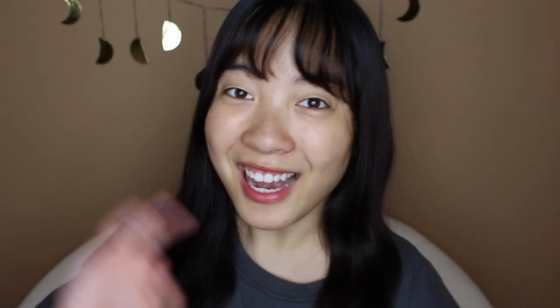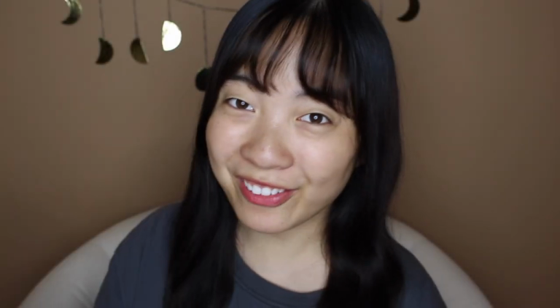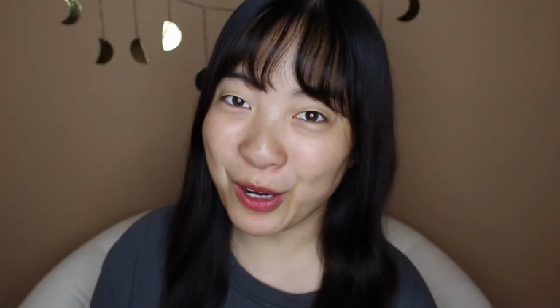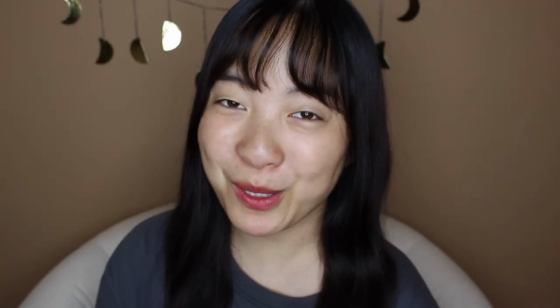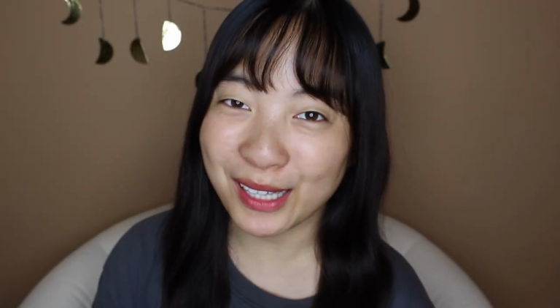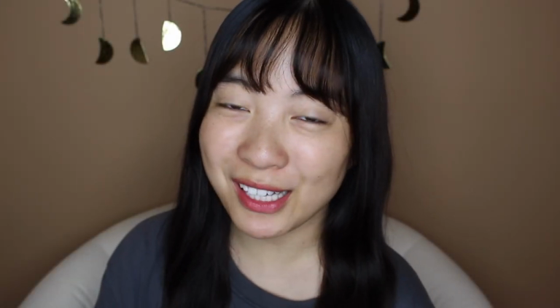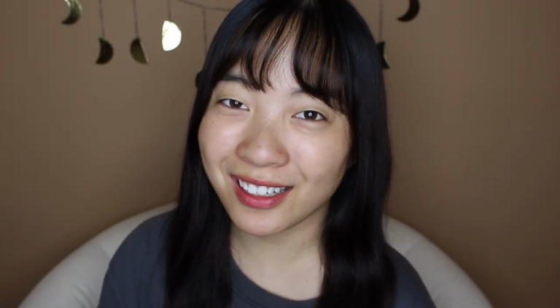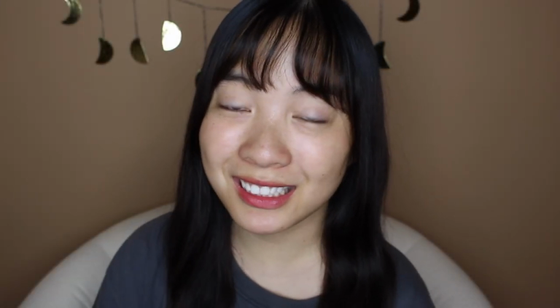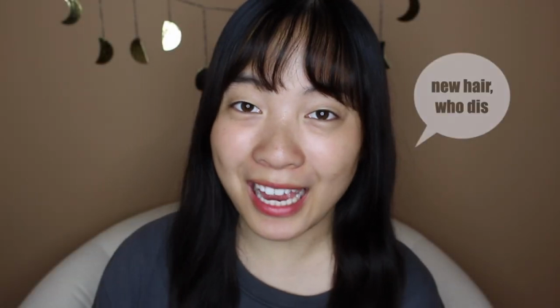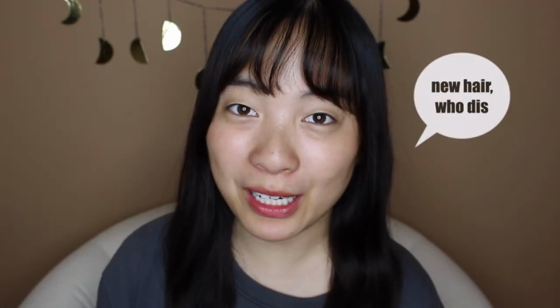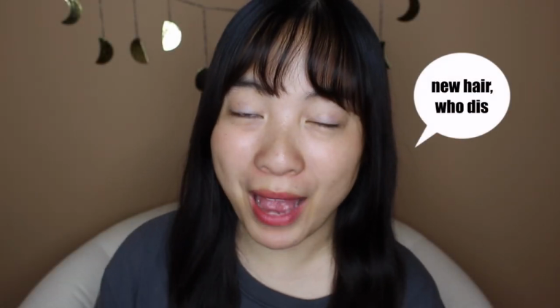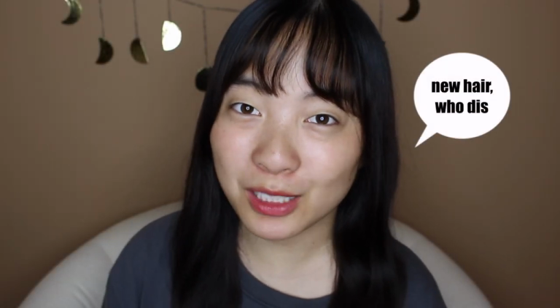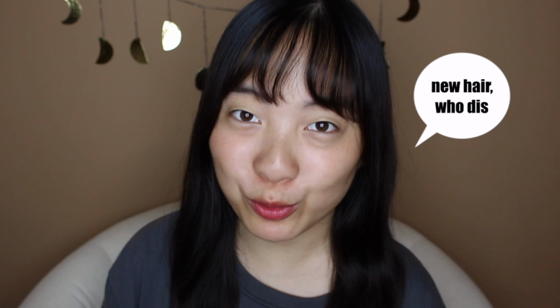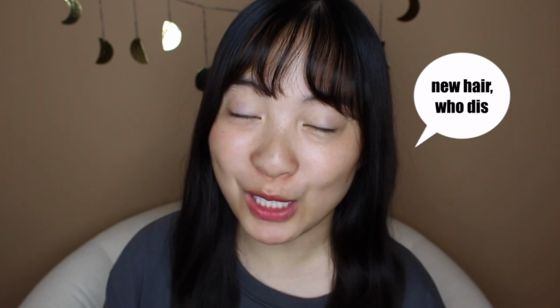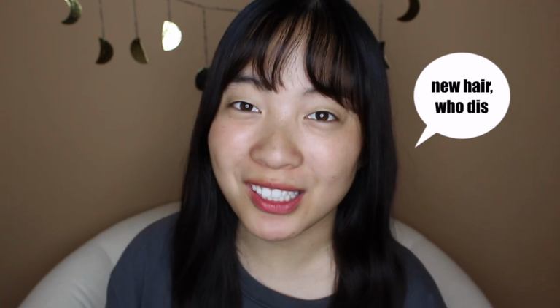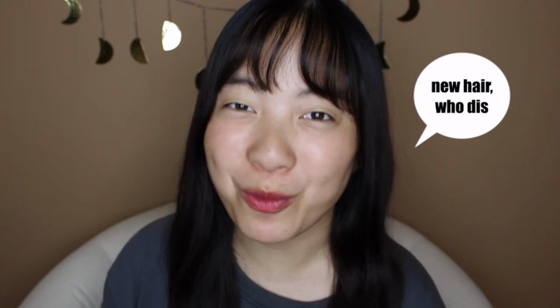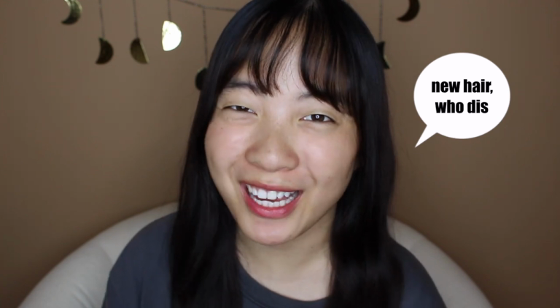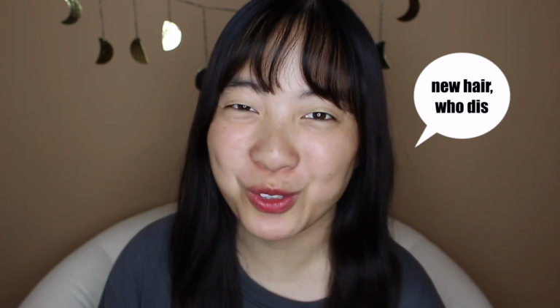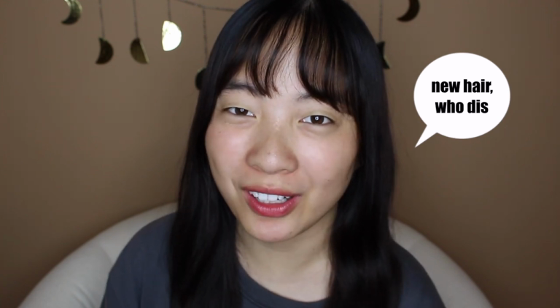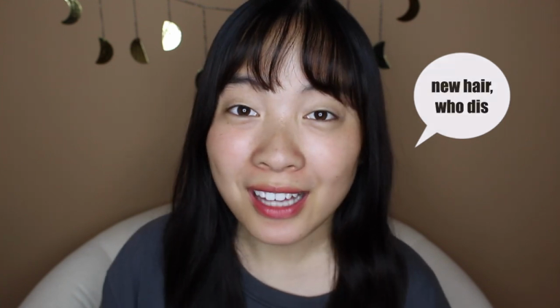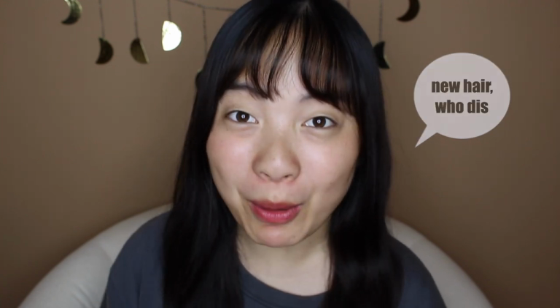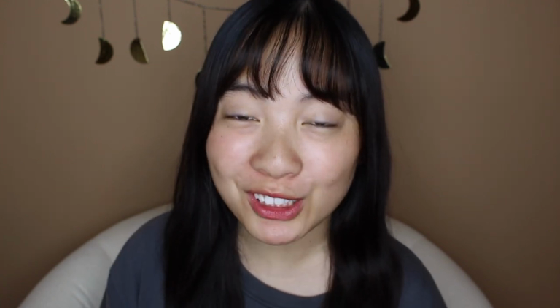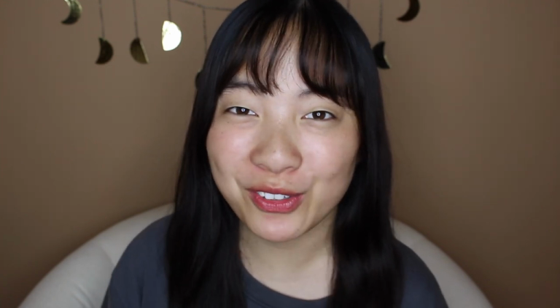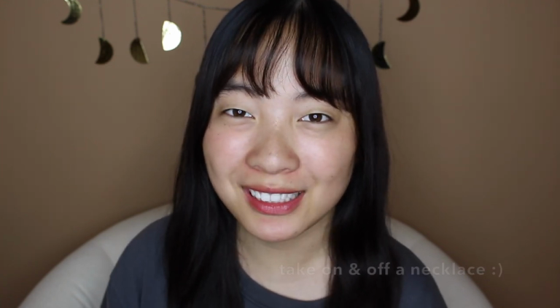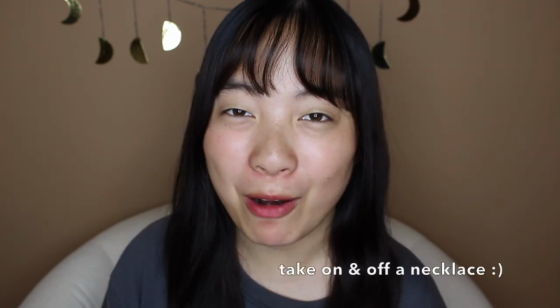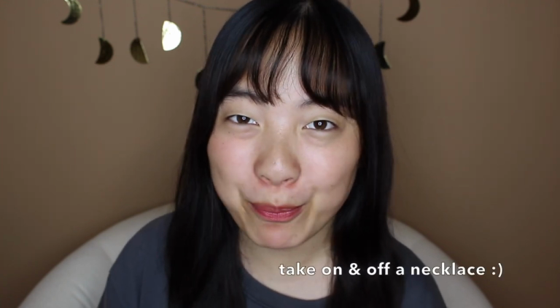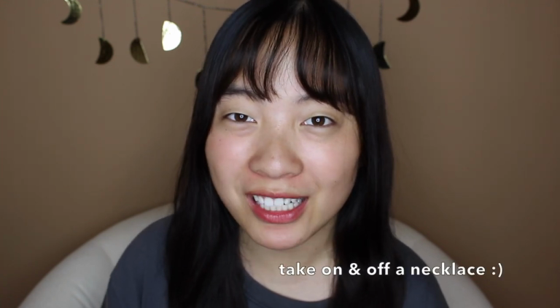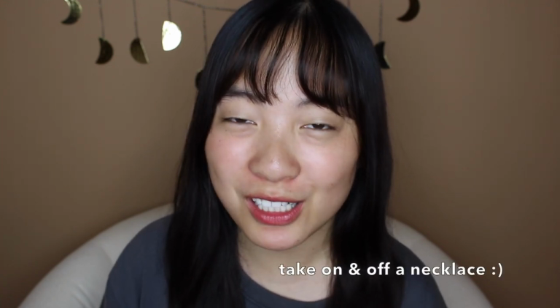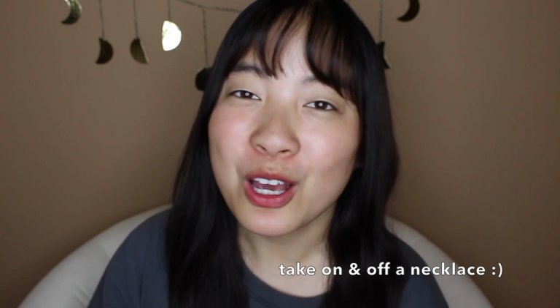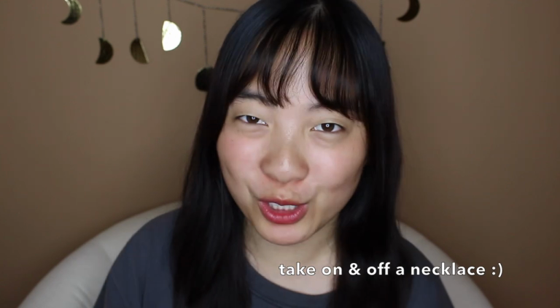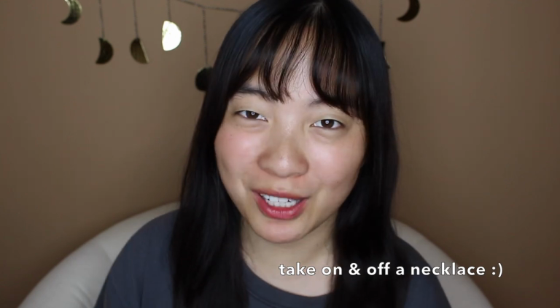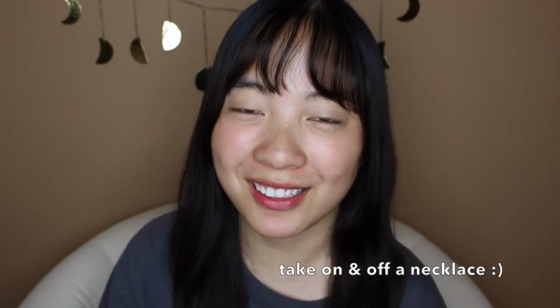Hi everyone, welcome back to my channel. Today I'm getting back into my roots and doing another one-handed tutorial. Keep on watching if you'd like to see how I put on a necklace with just one hand.